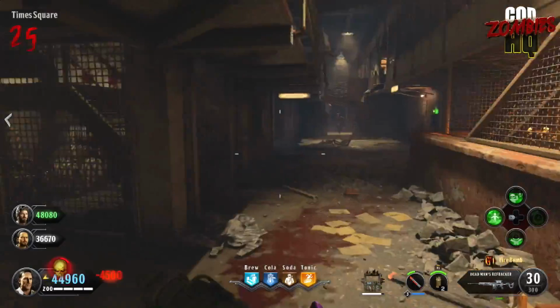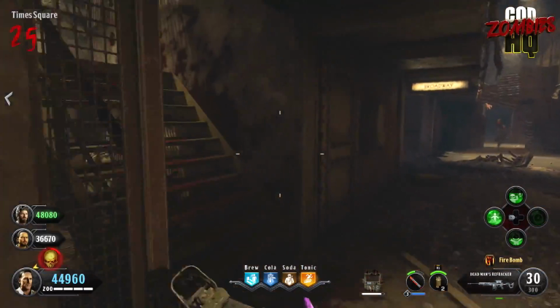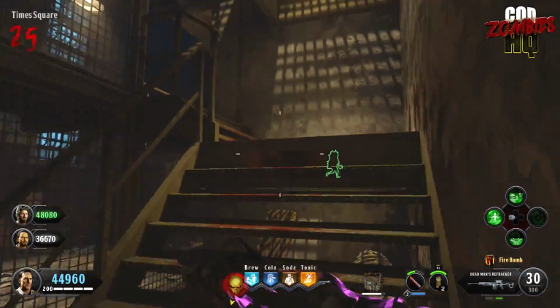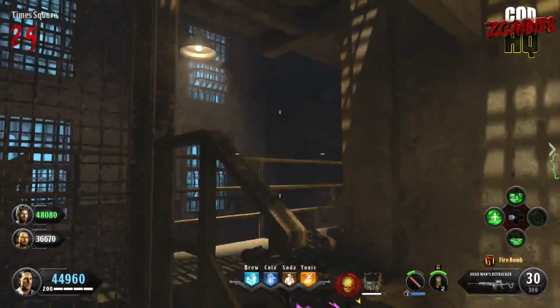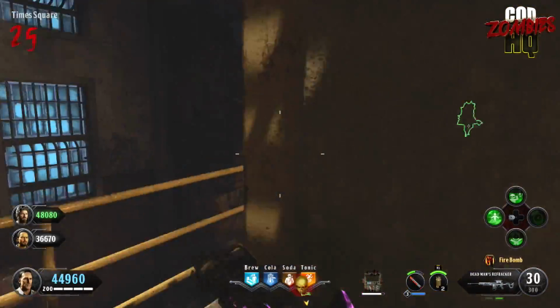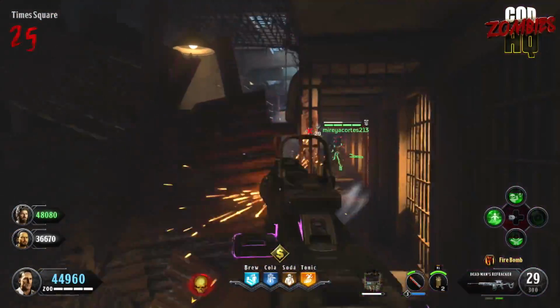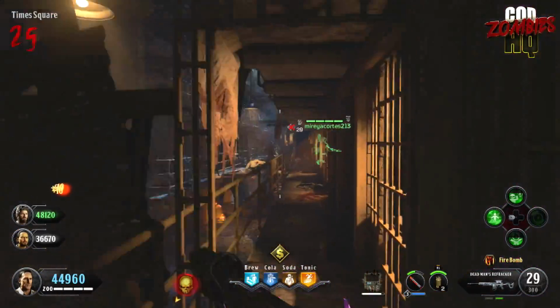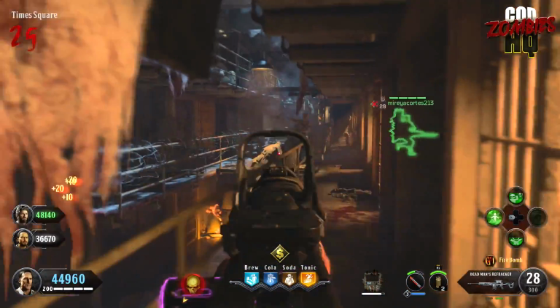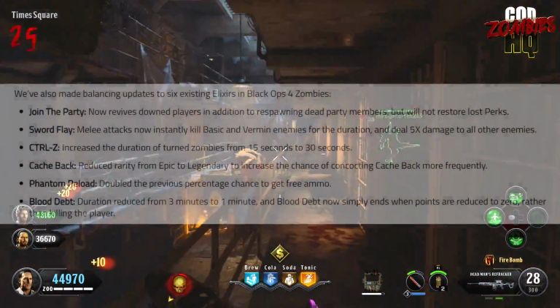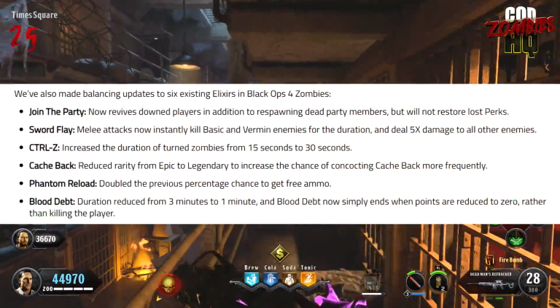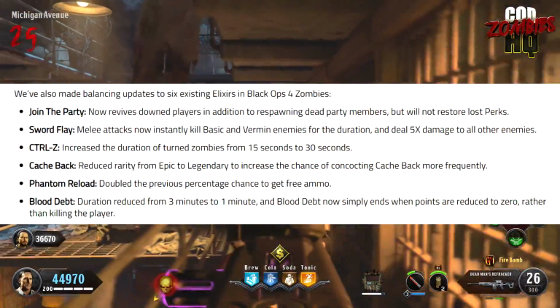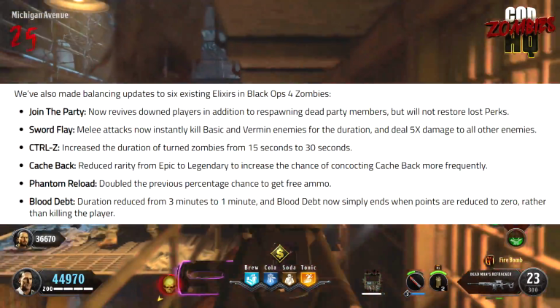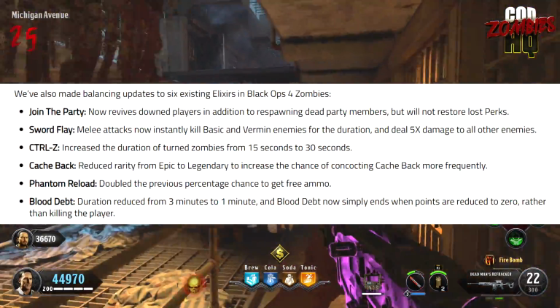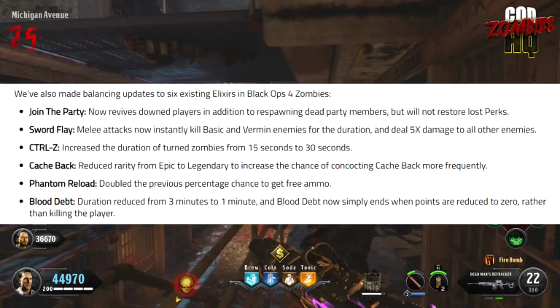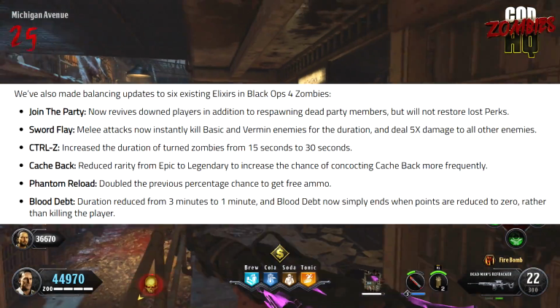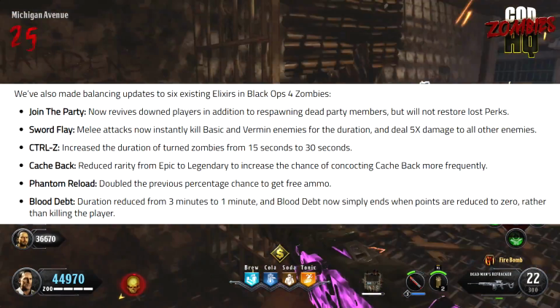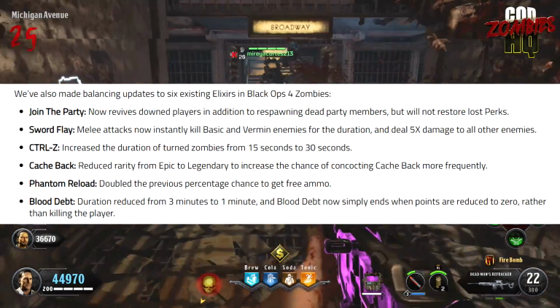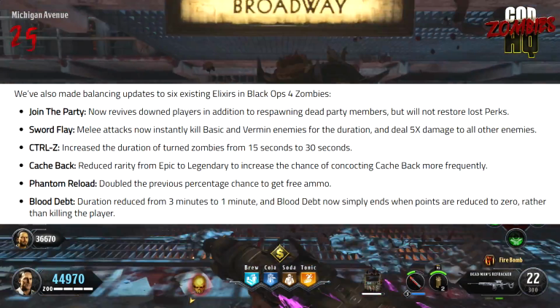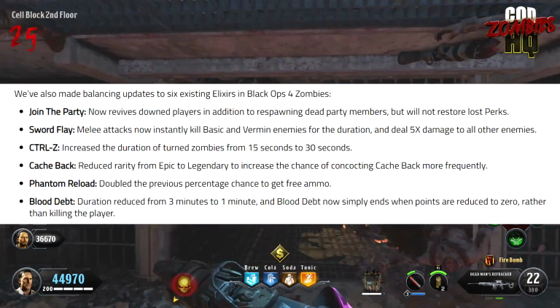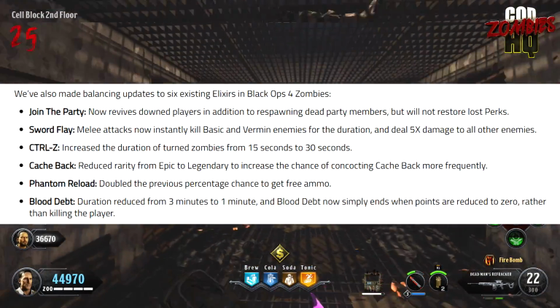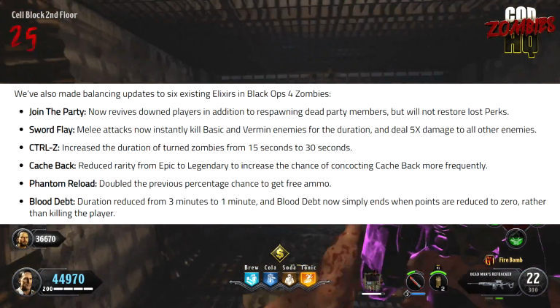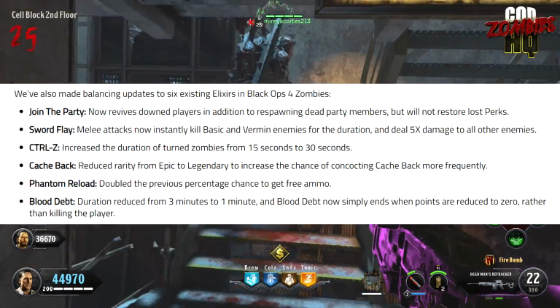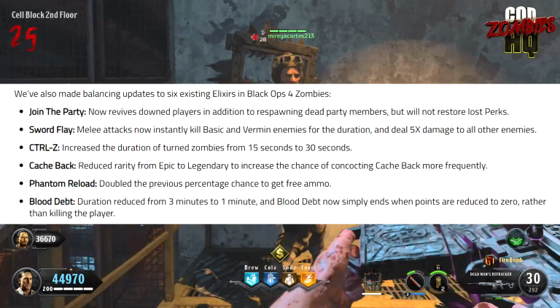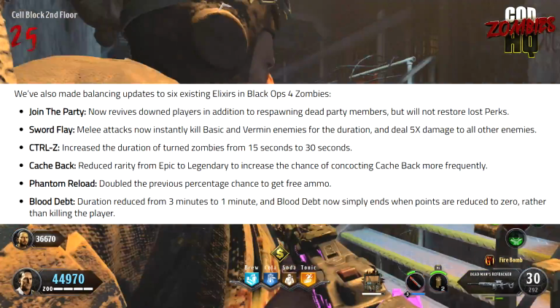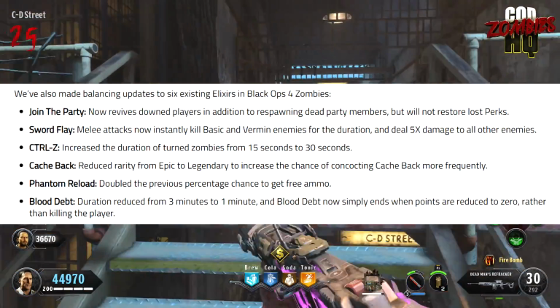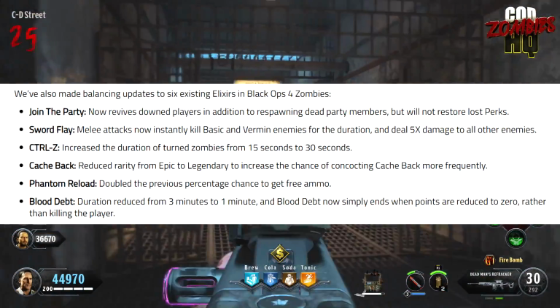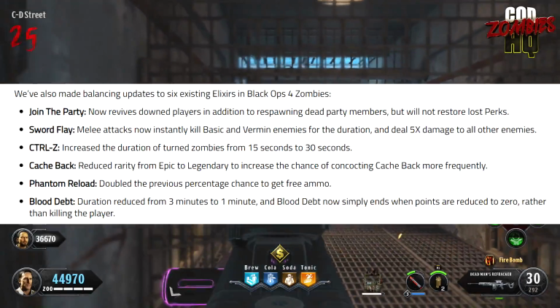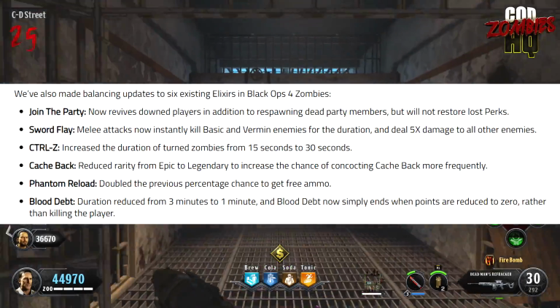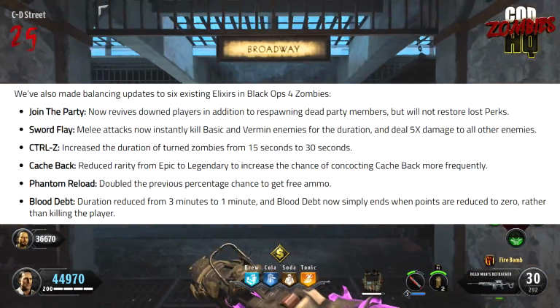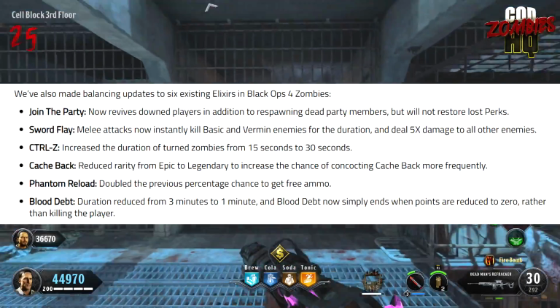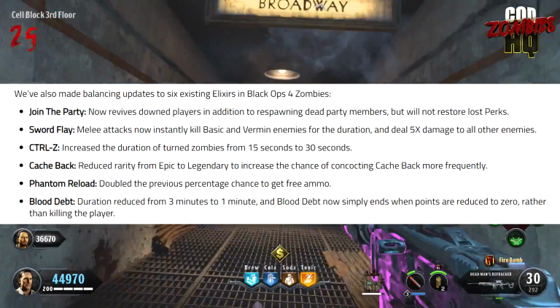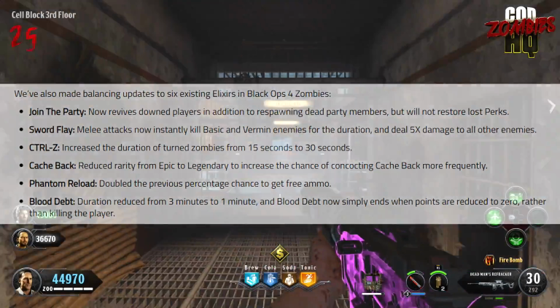Along with the new elixirs, they've made some changes to some elixirs that were already in the game — six of them specifically, you can see them on screen now. They've pretty much all been buffed and made better than they were before.